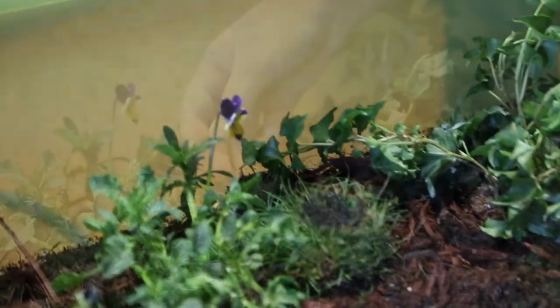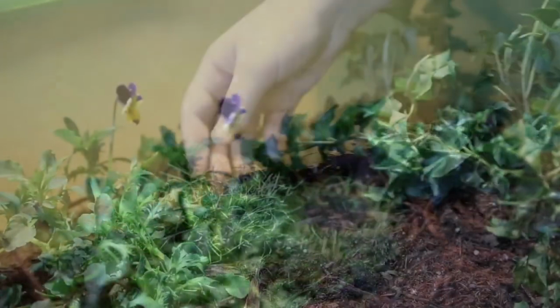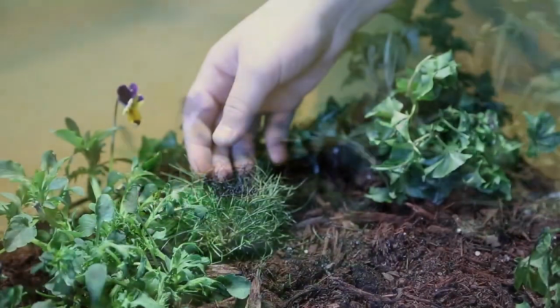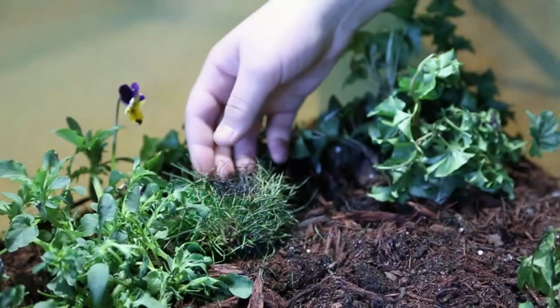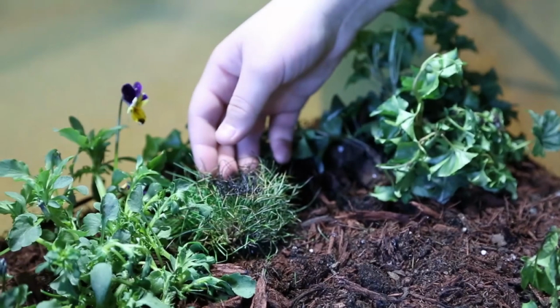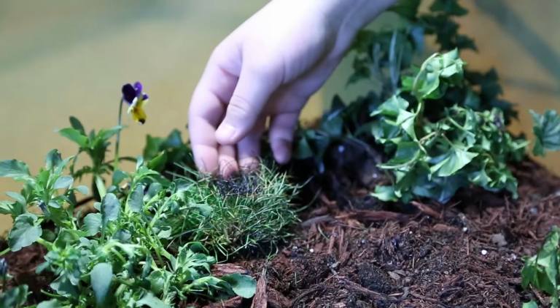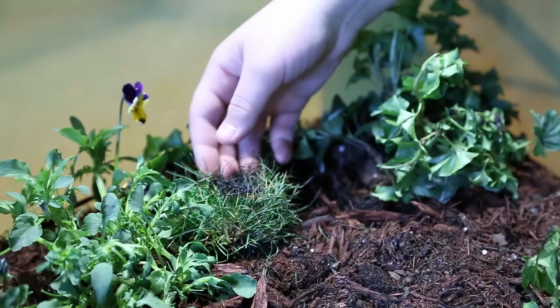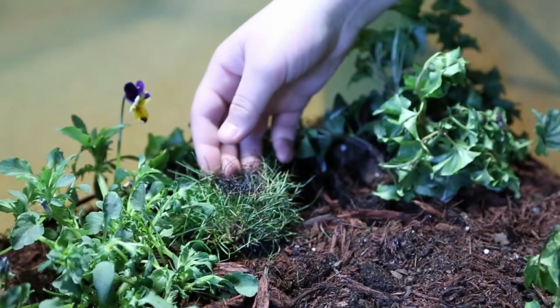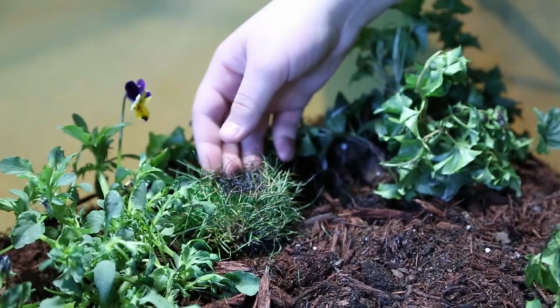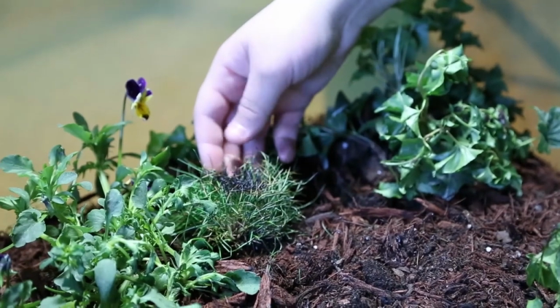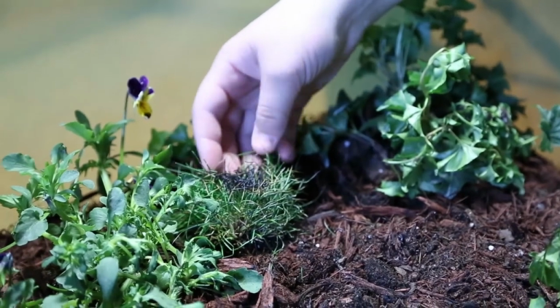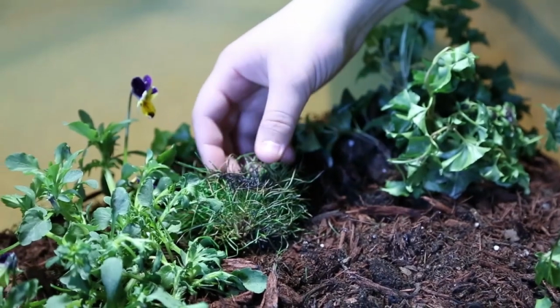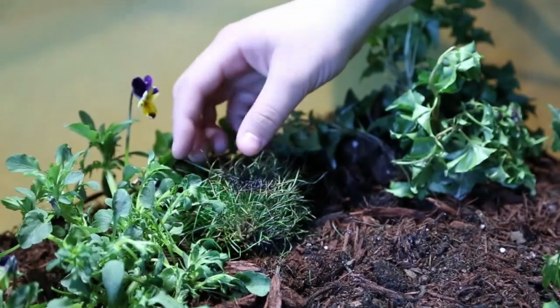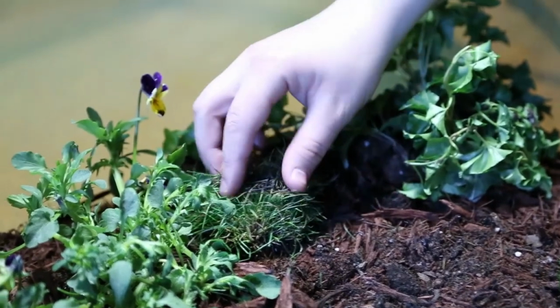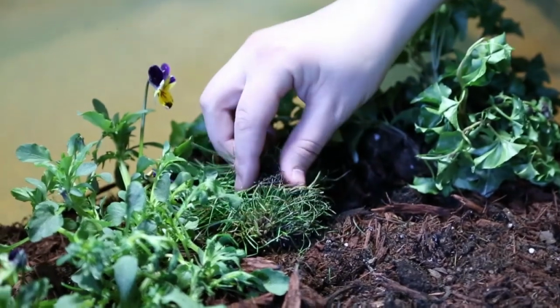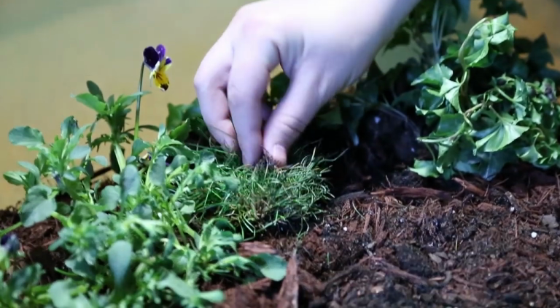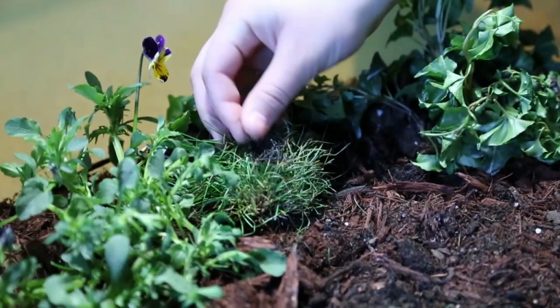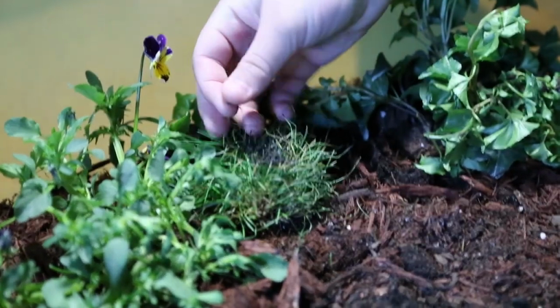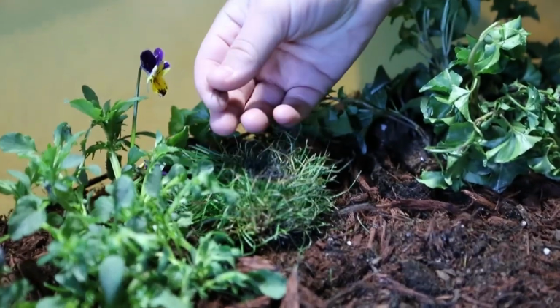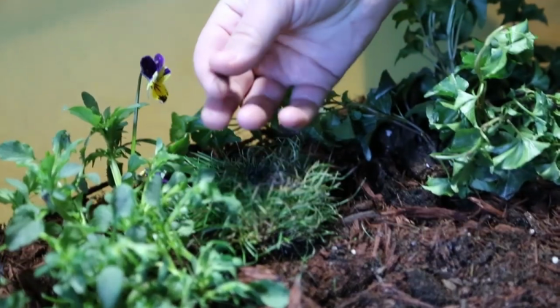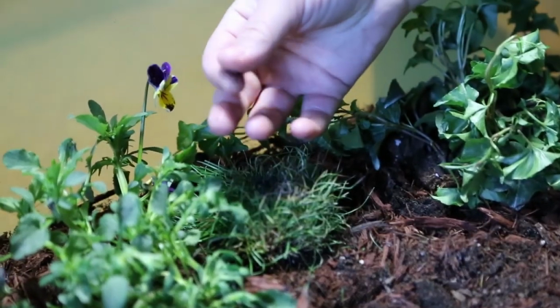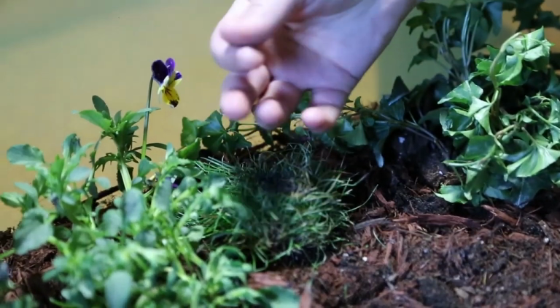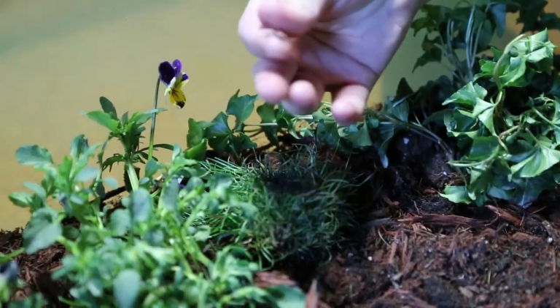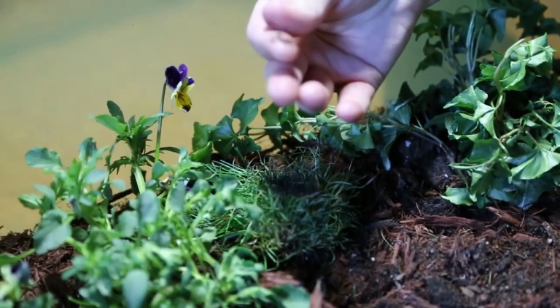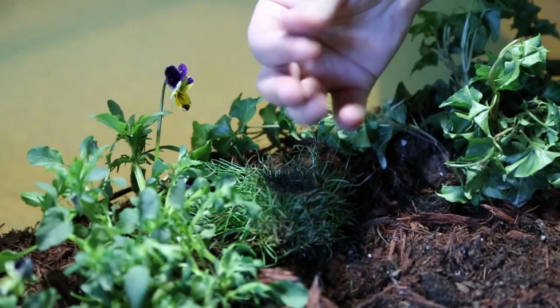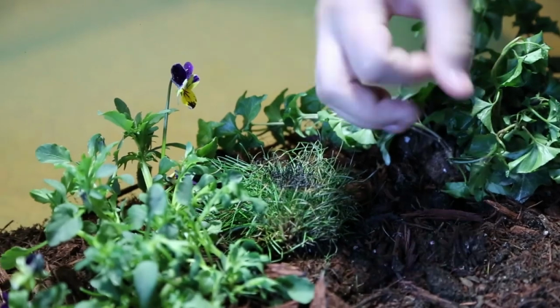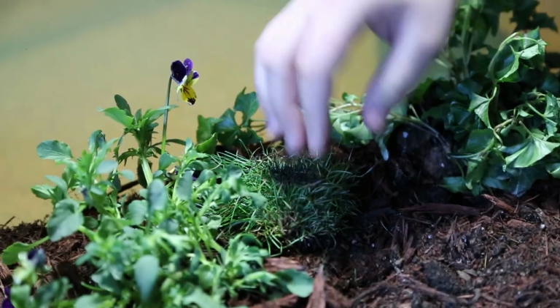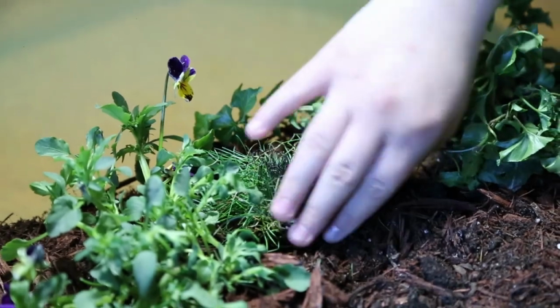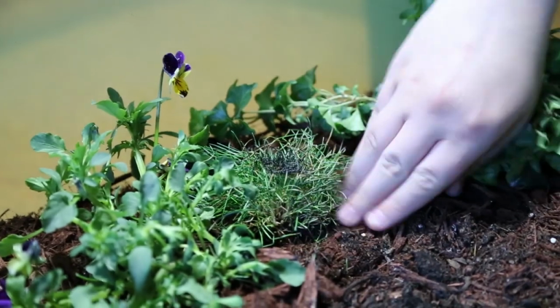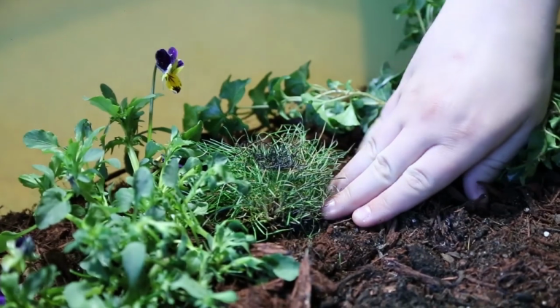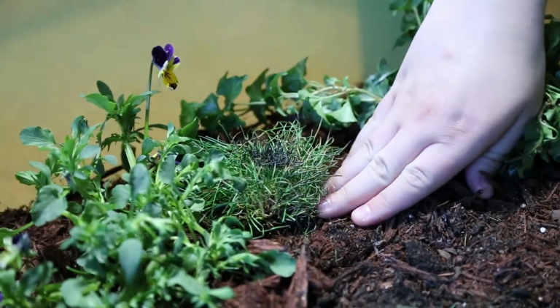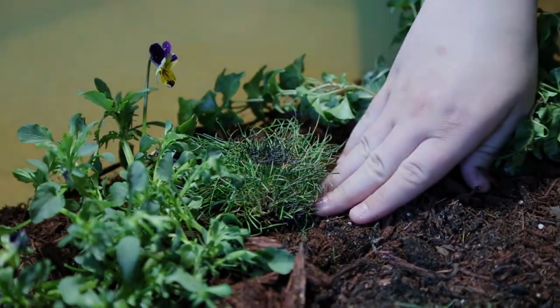See how the NatureZap has severely damaged the weed completely? The leaves are starting to wilt and fall off. Even the ground is still warm.